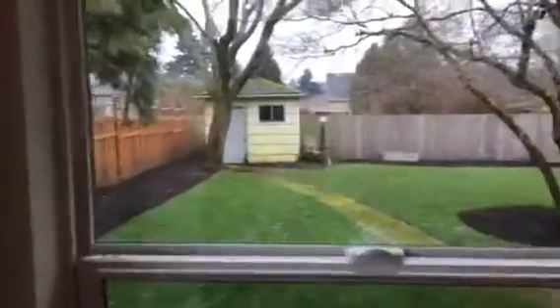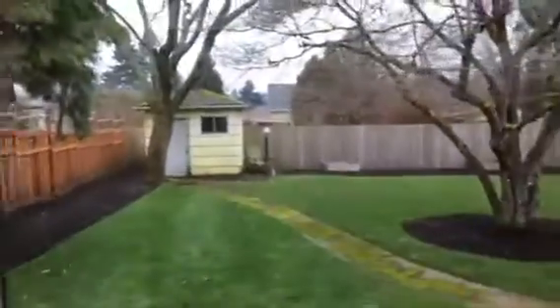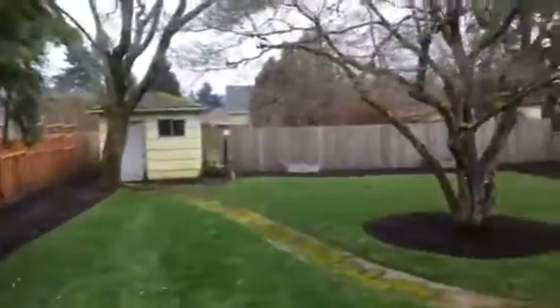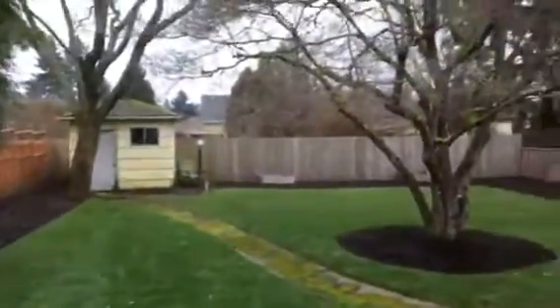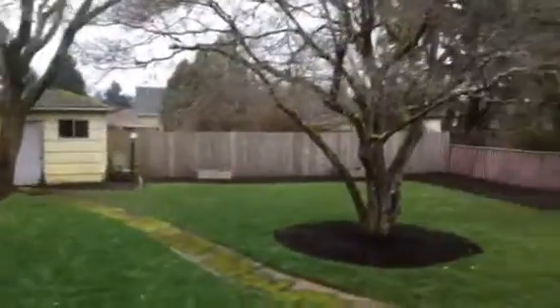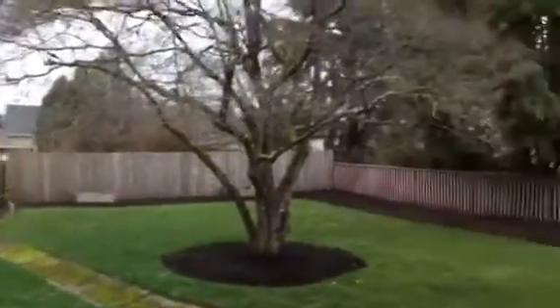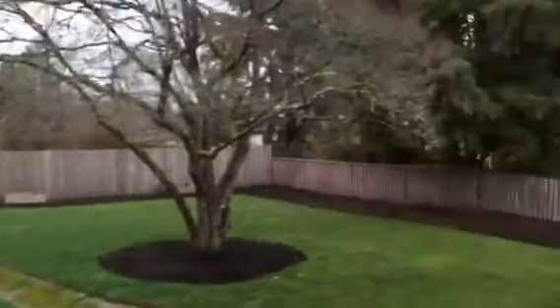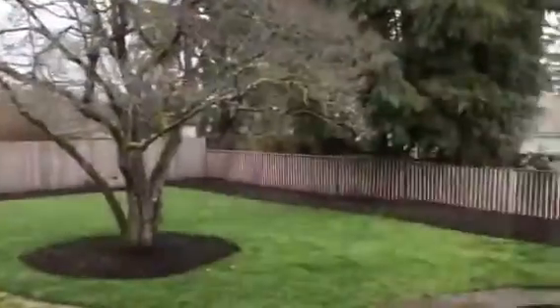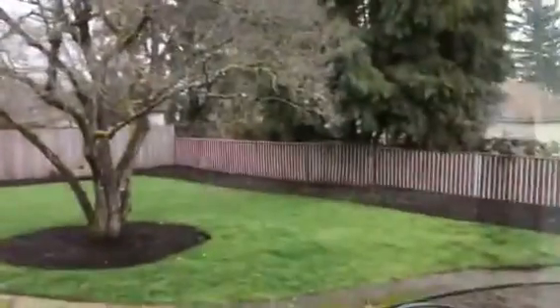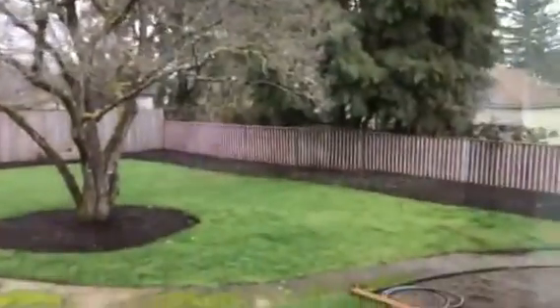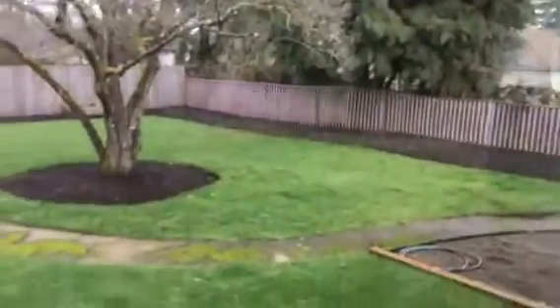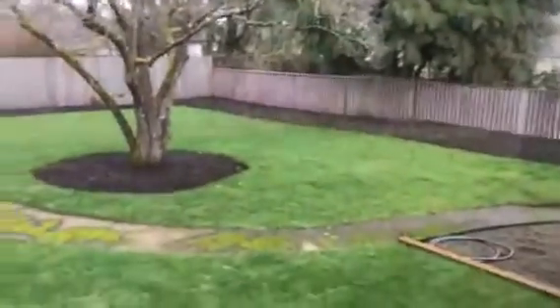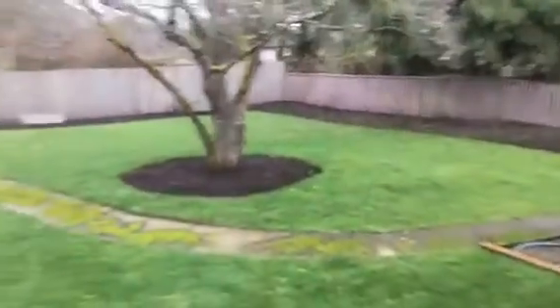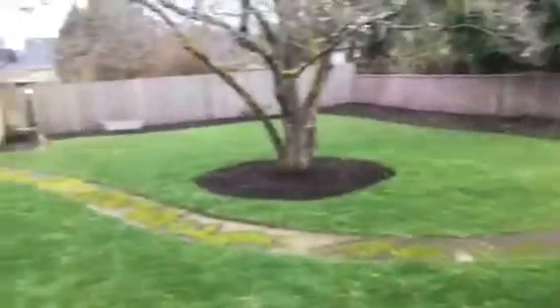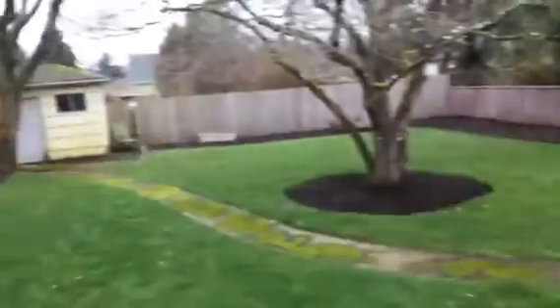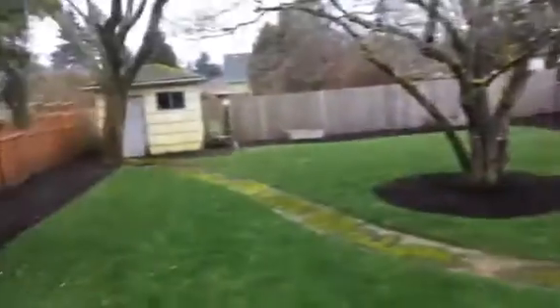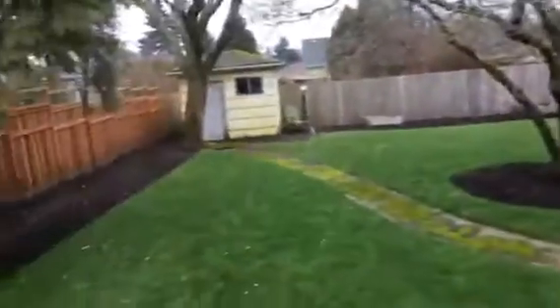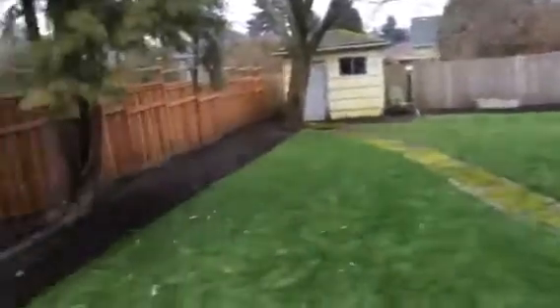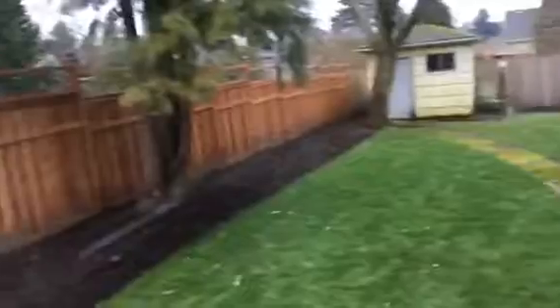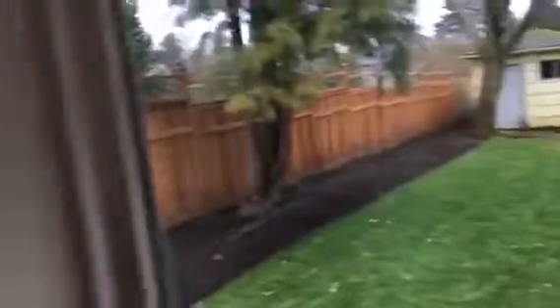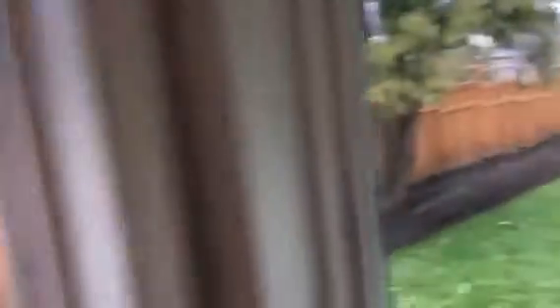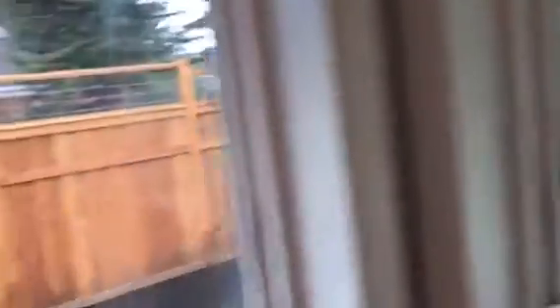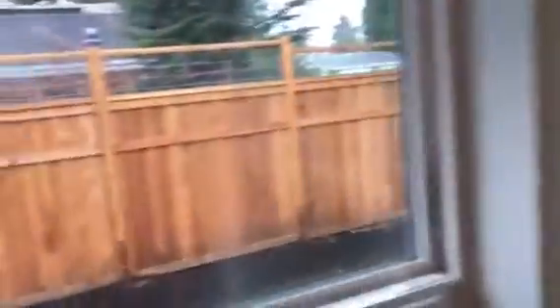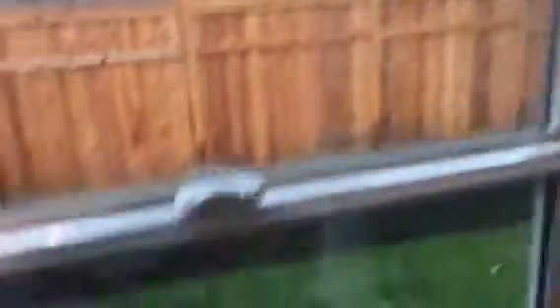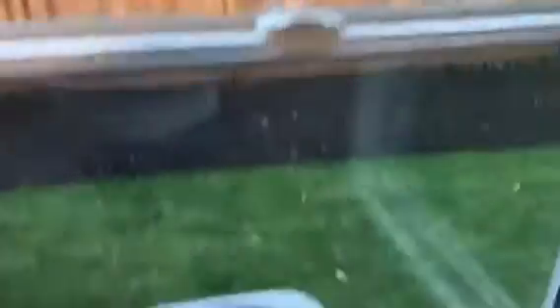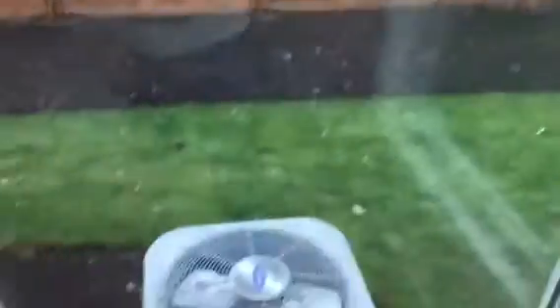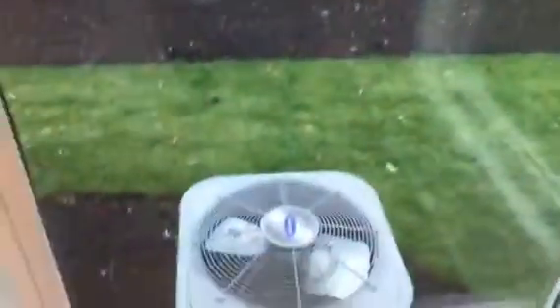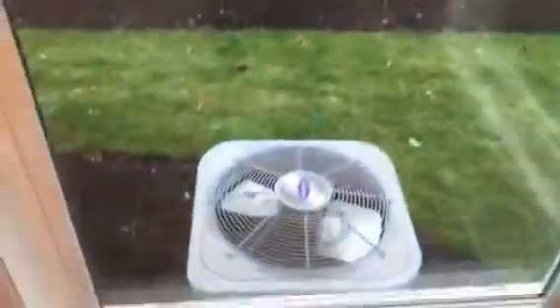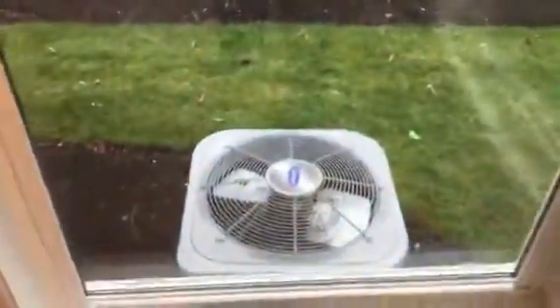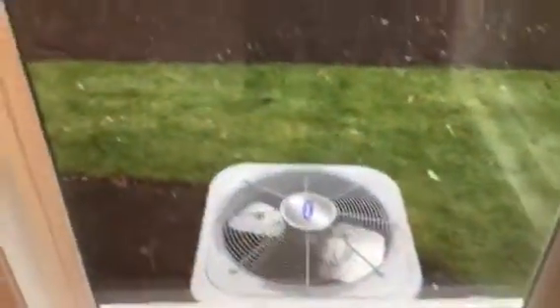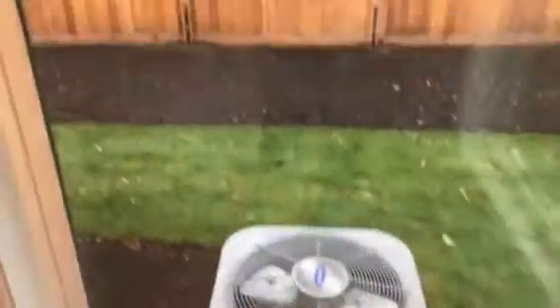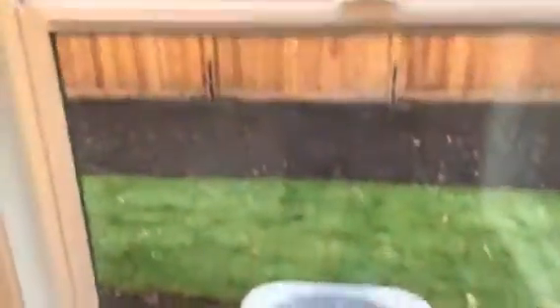Here is a view of the yard, which is huge and really nice. The newer AC unit is out here.